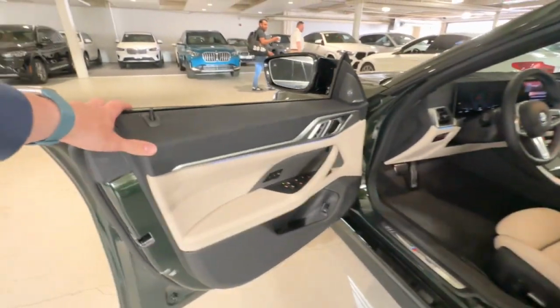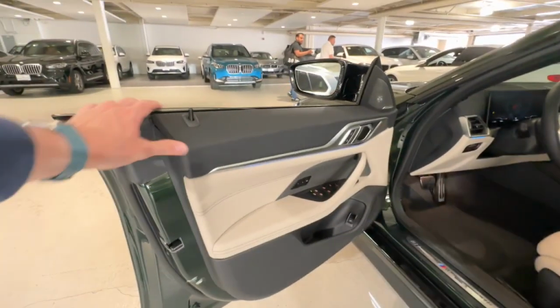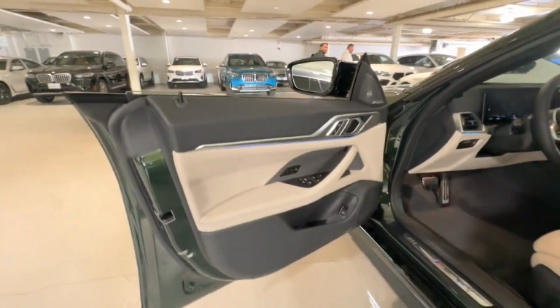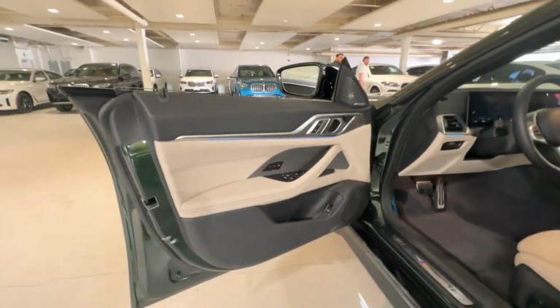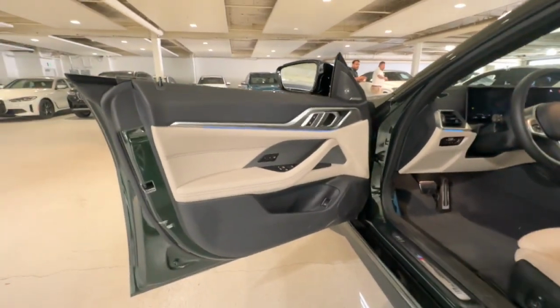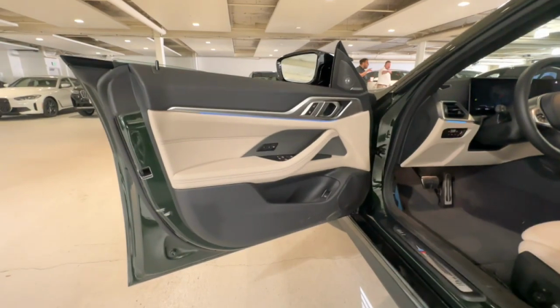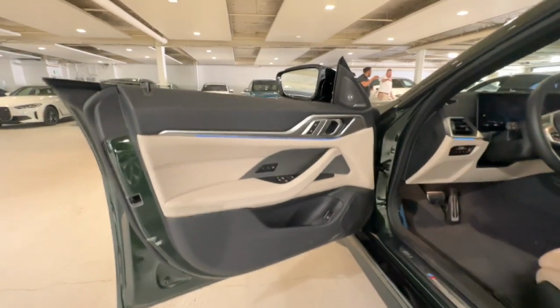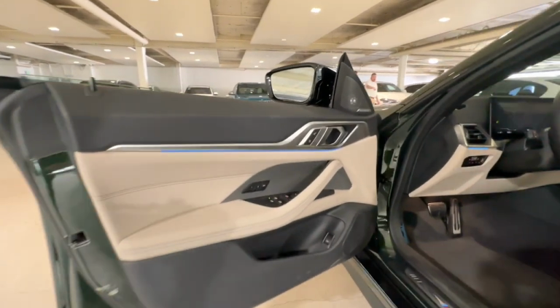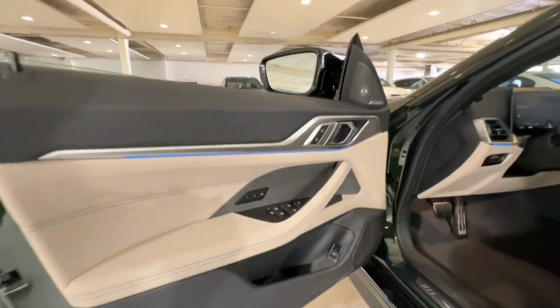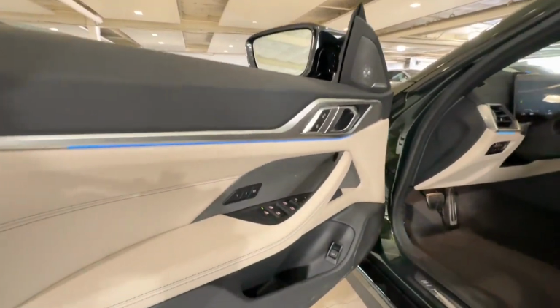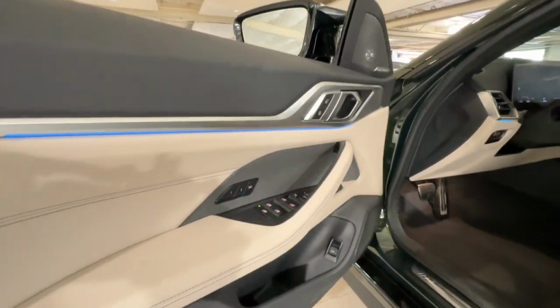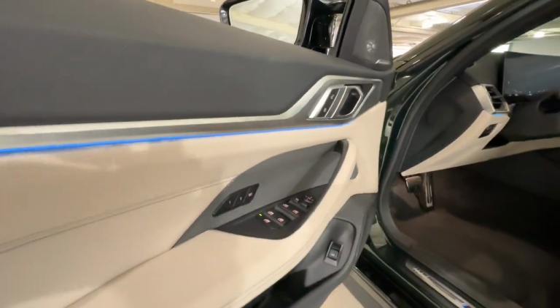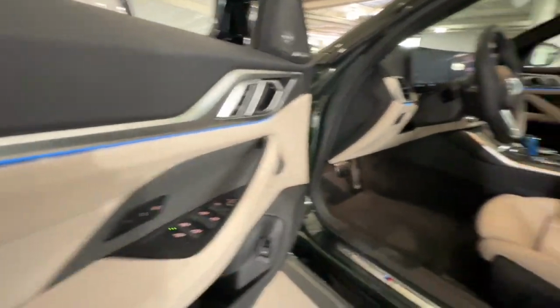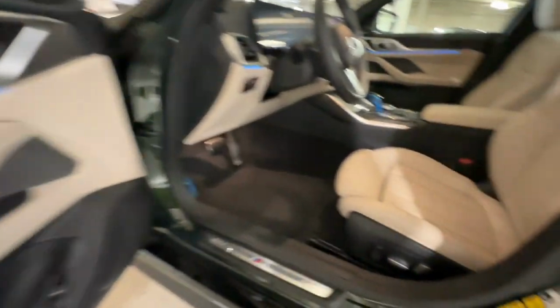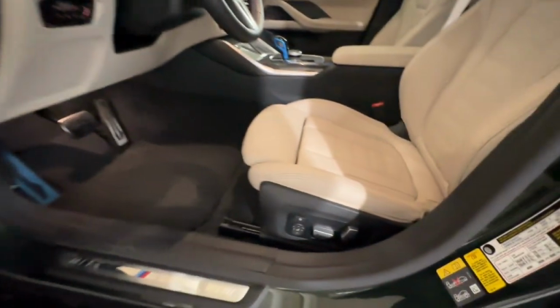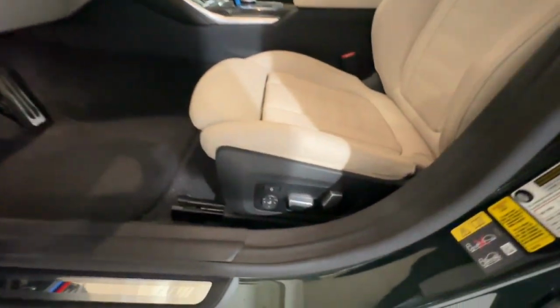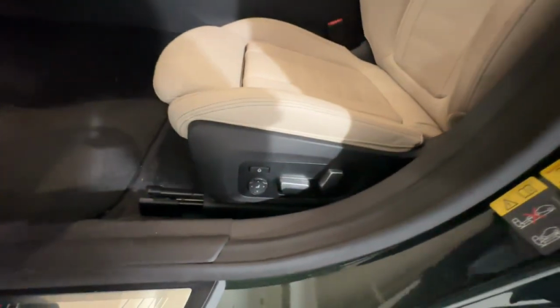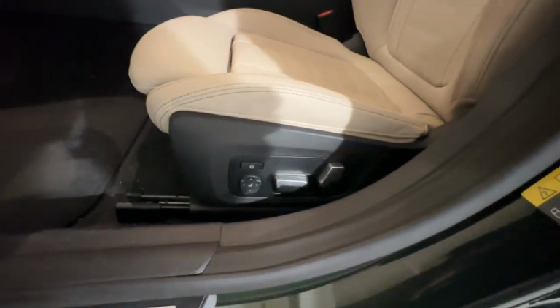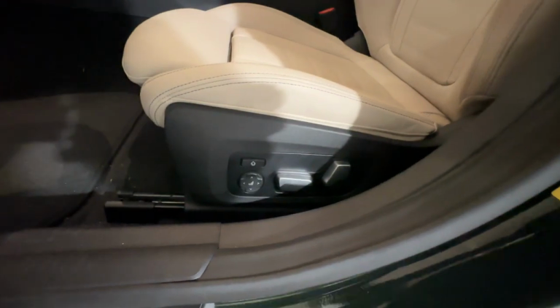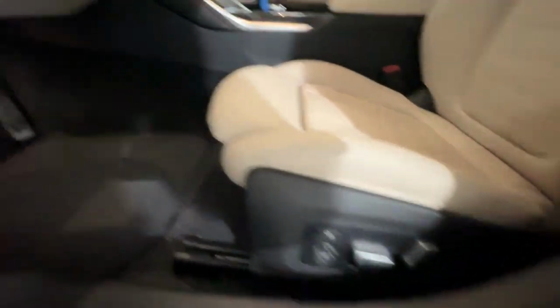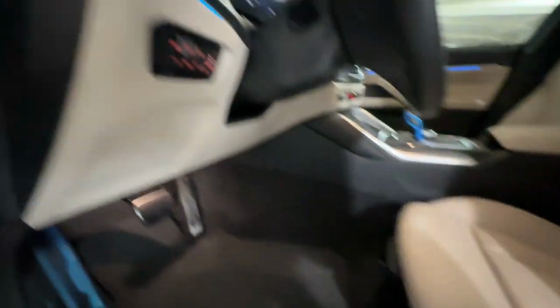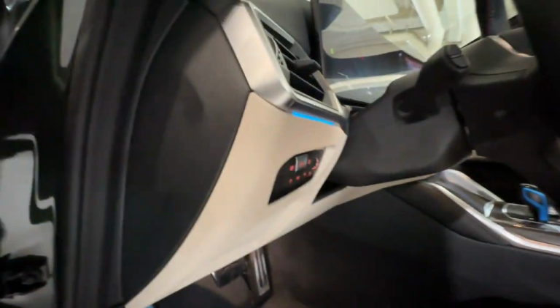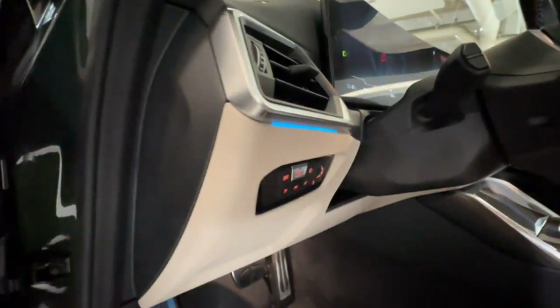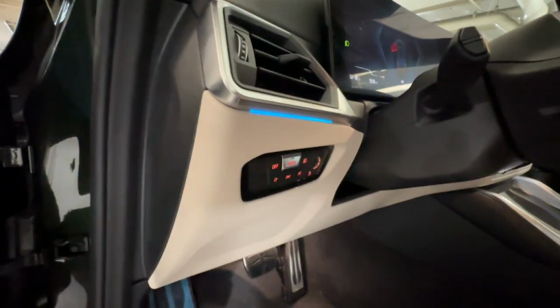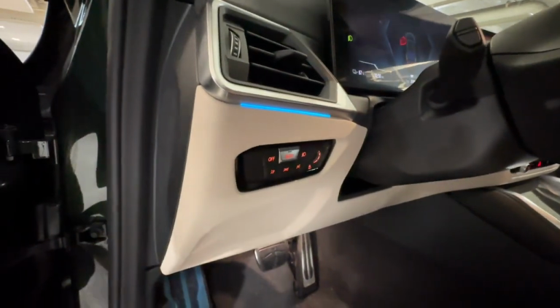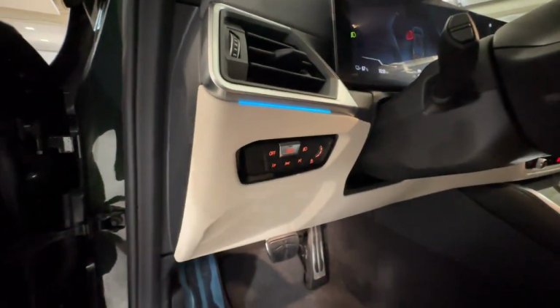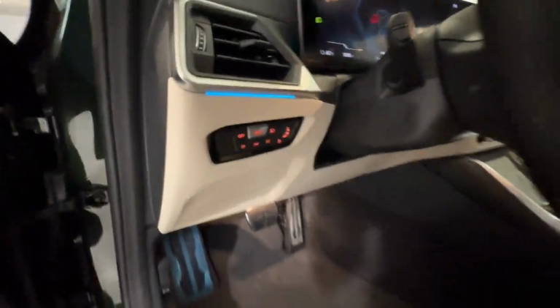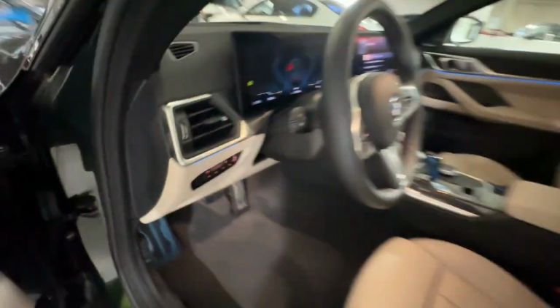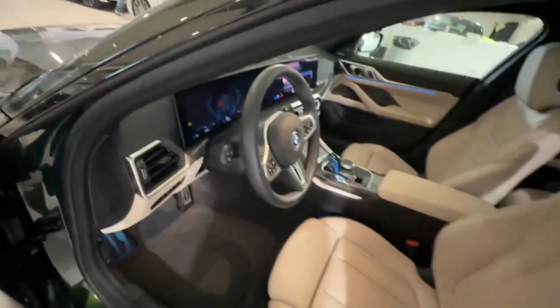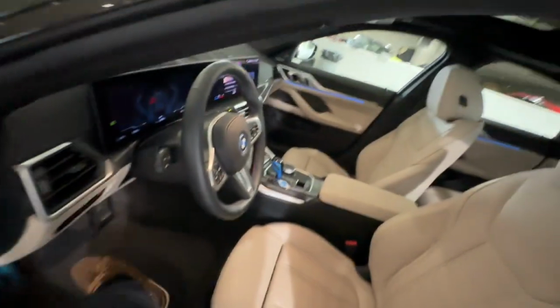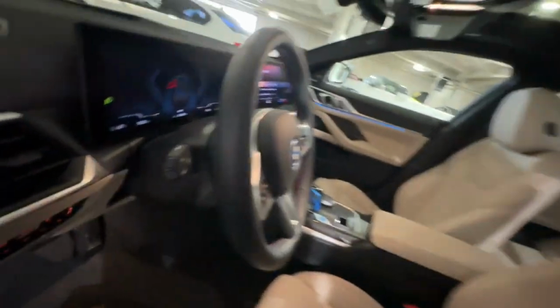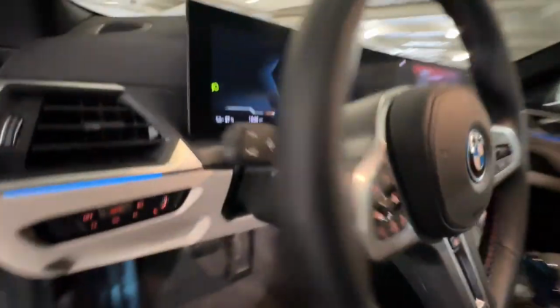Balanced, potent, elegant, and engineered to thrill the most discriminating enthusiast, this all-electric sedan with sweeping coupe-like lines is waiting to take you away.